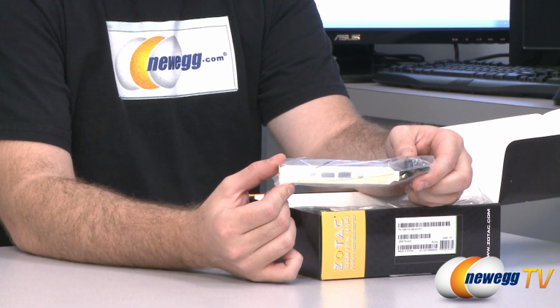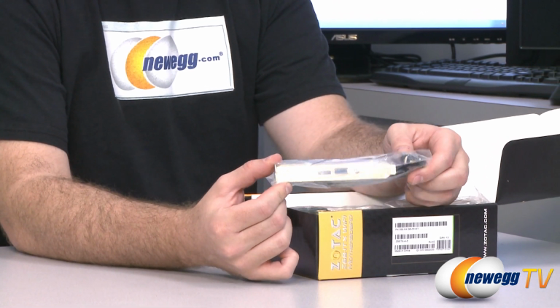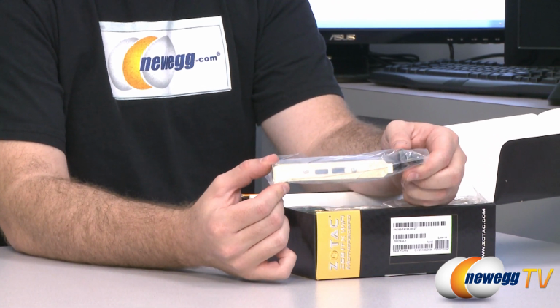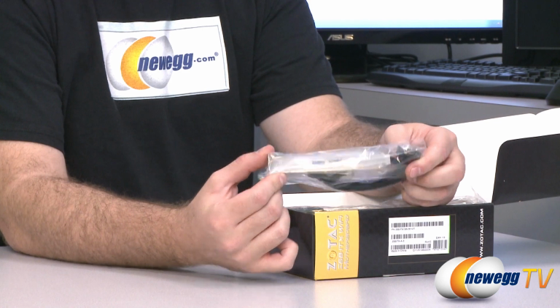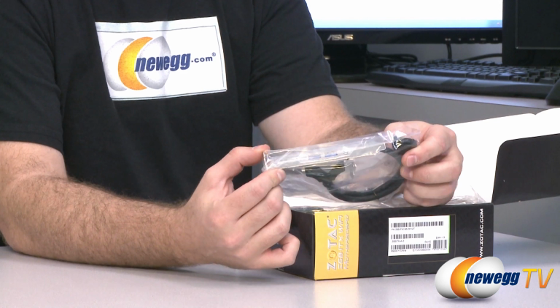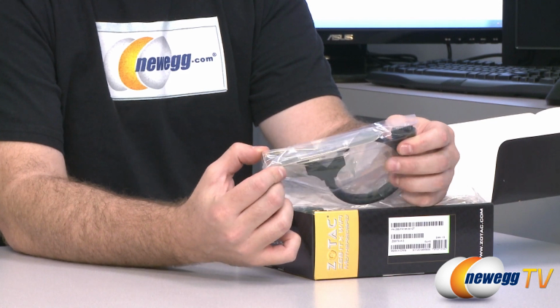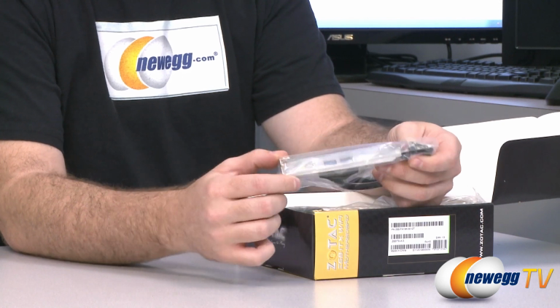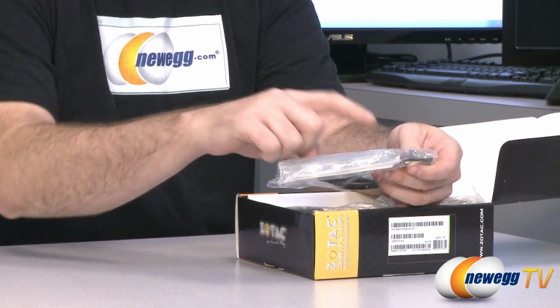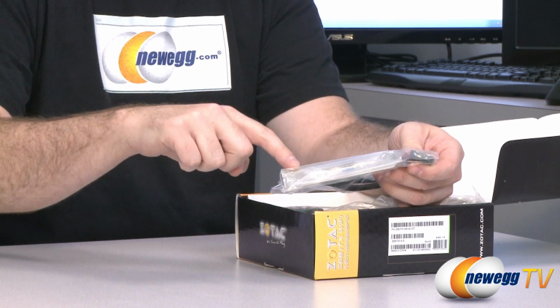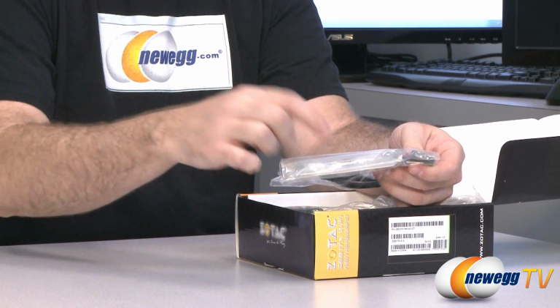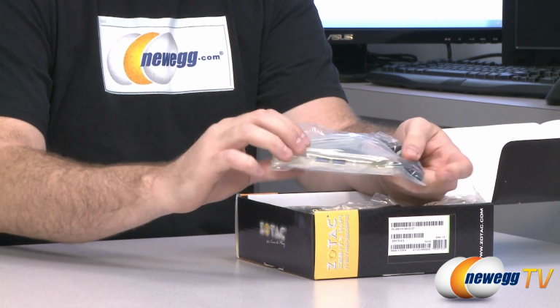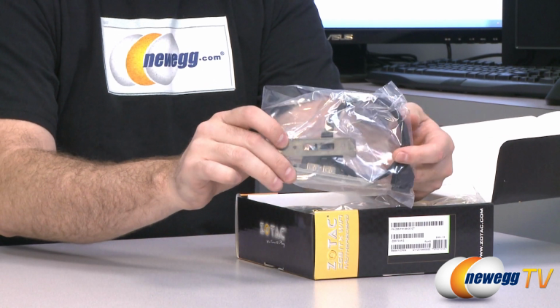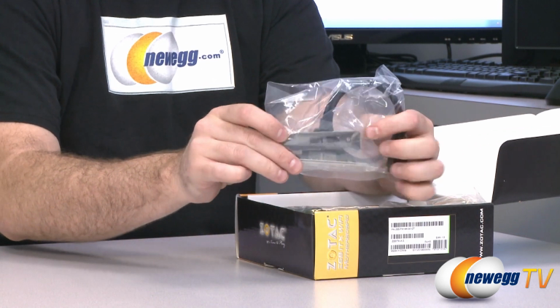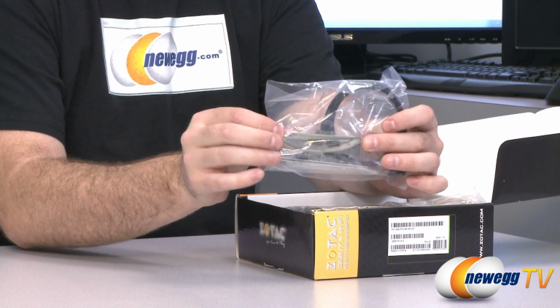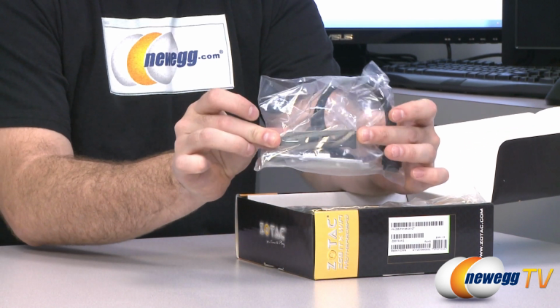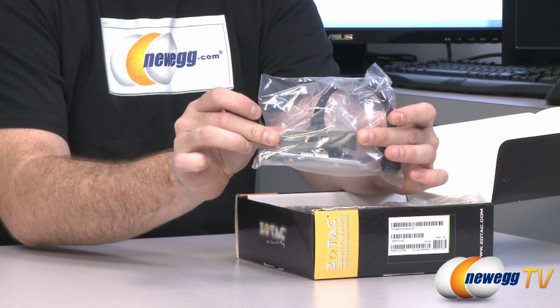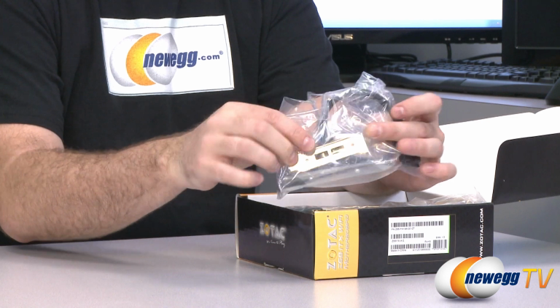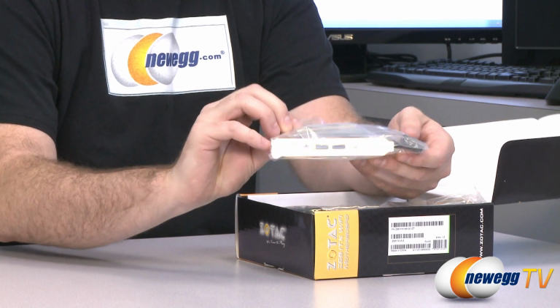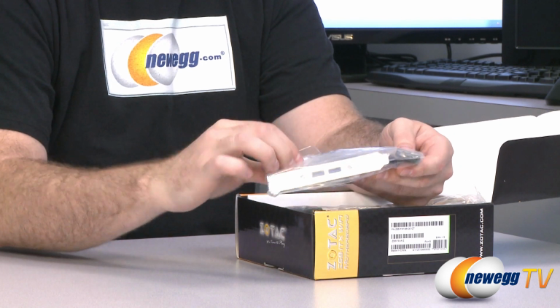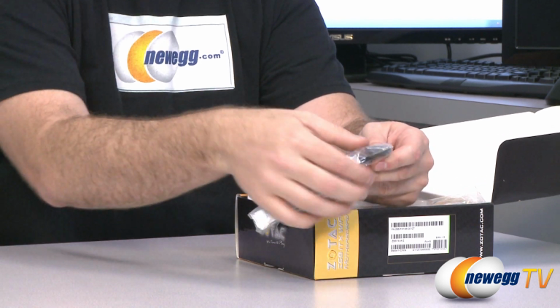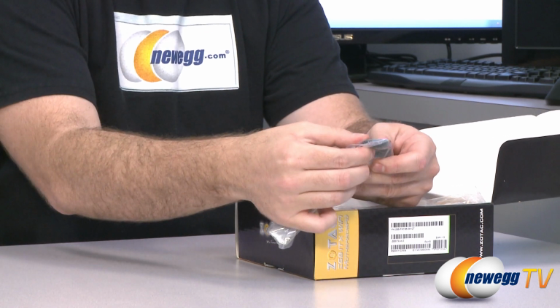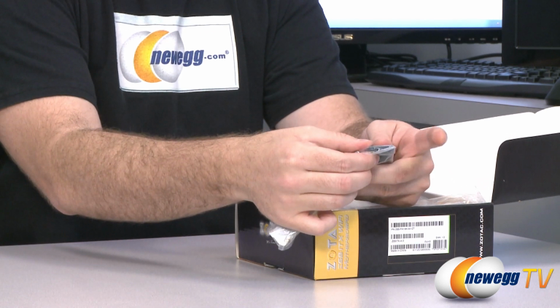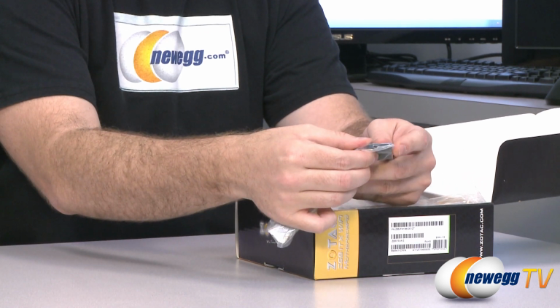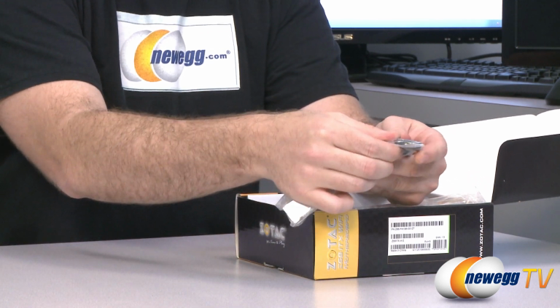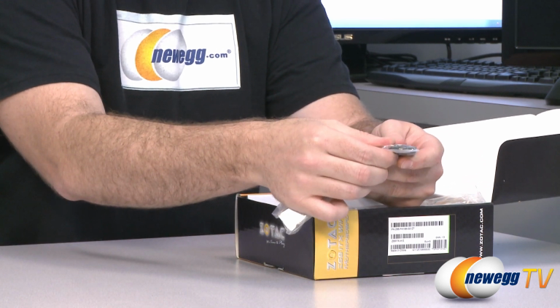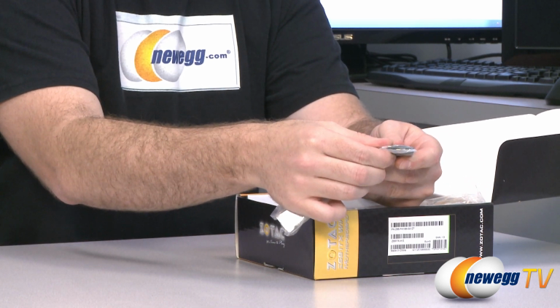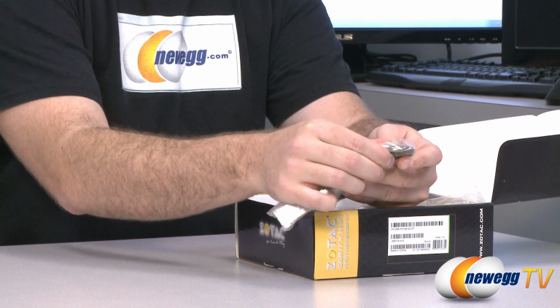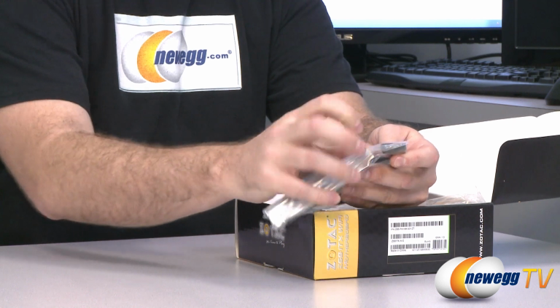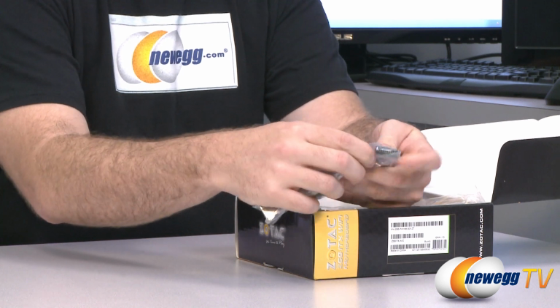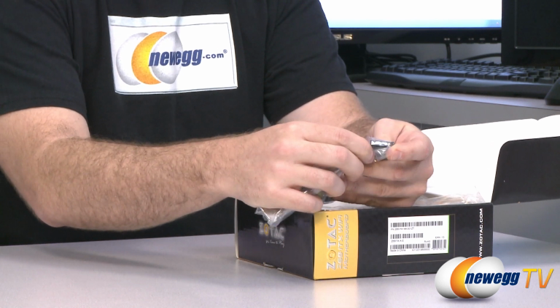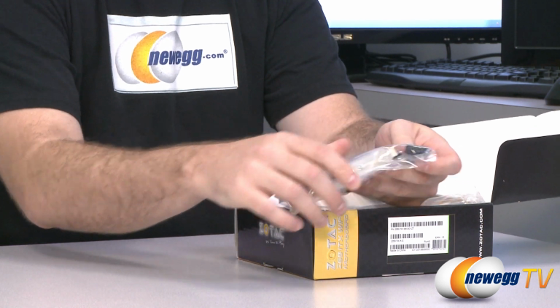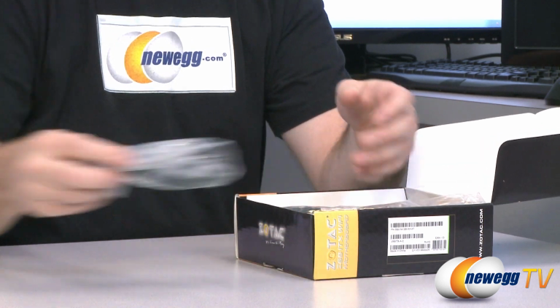You get a USB 3.0 bracket here — a PCI bracket for the back of your case. It also includes a low-profile bracket, nice to have, and that goes over to a 20-pin USB 3.0 plug for your motherboard.